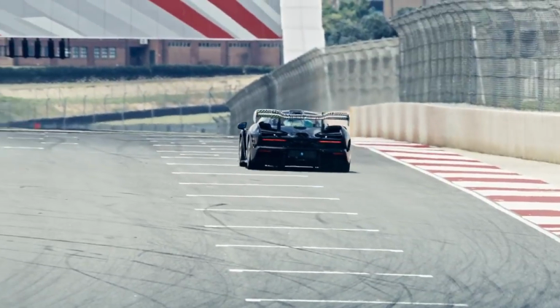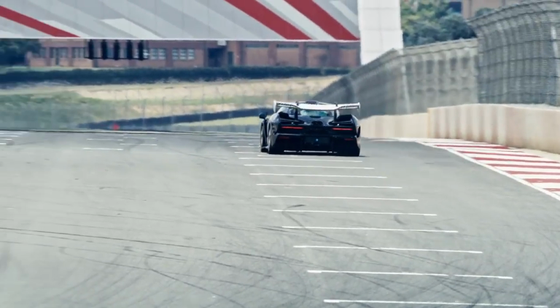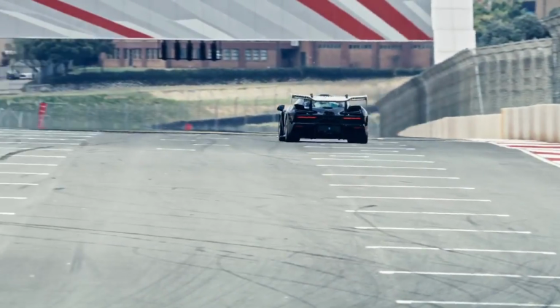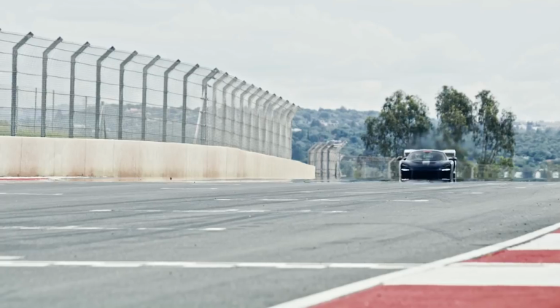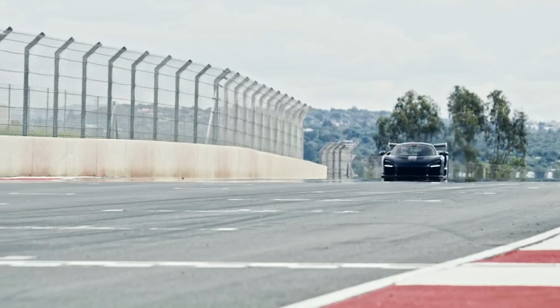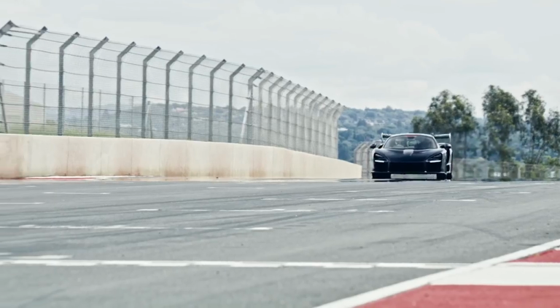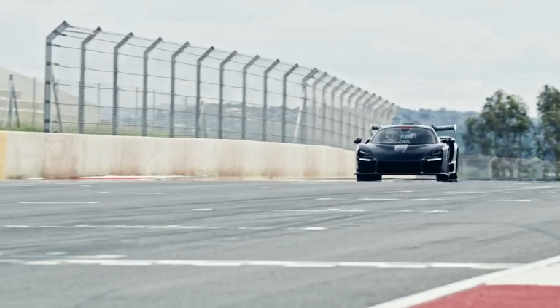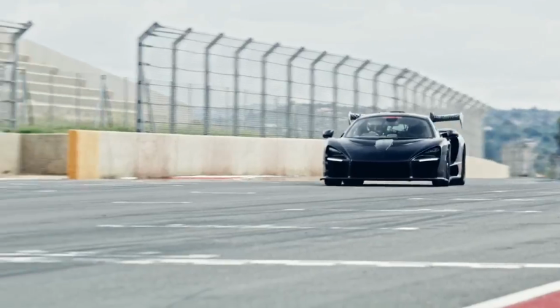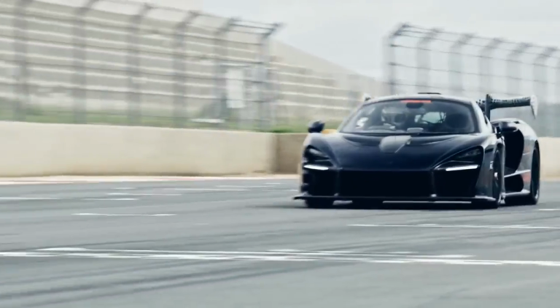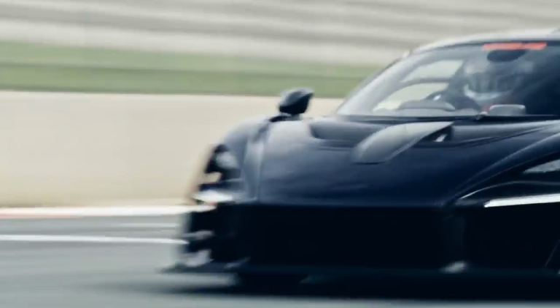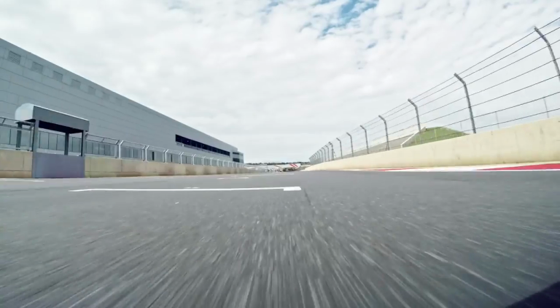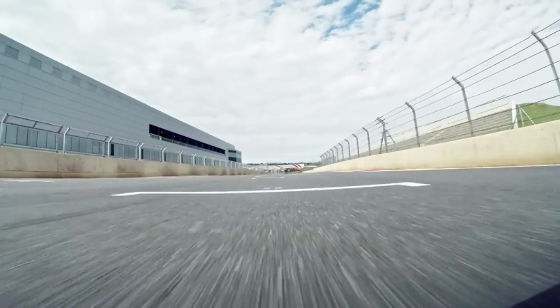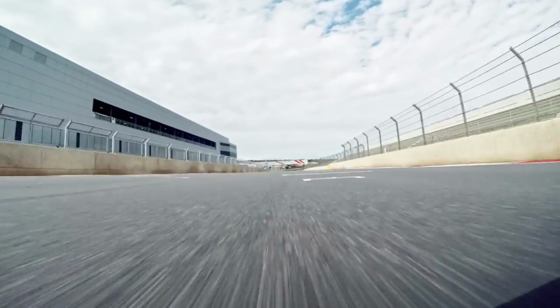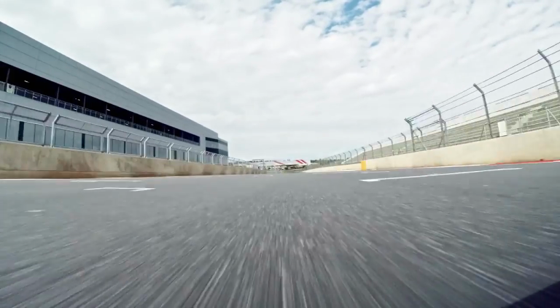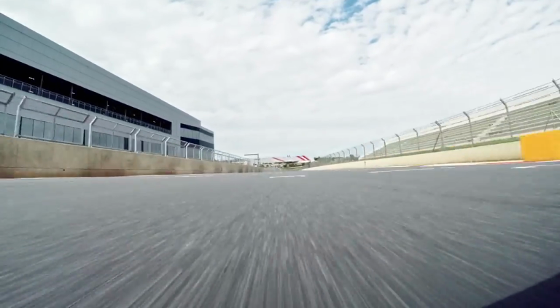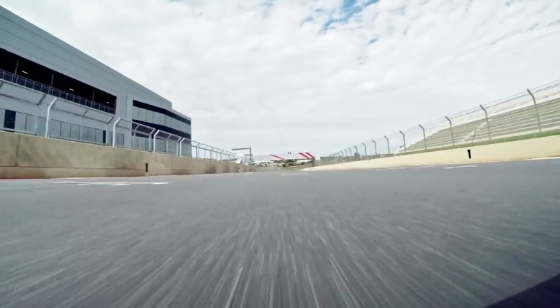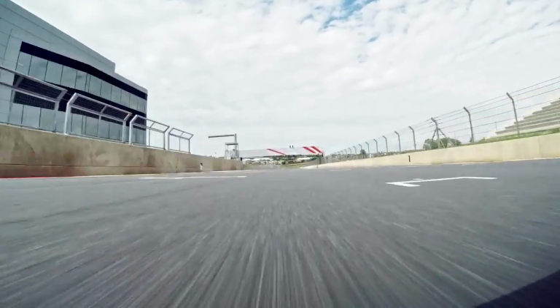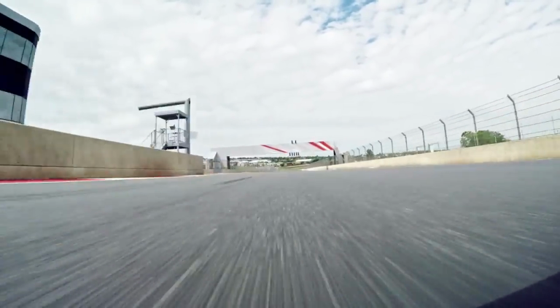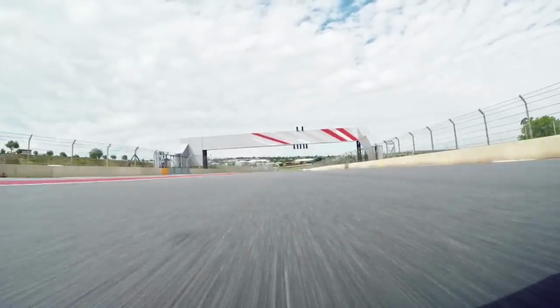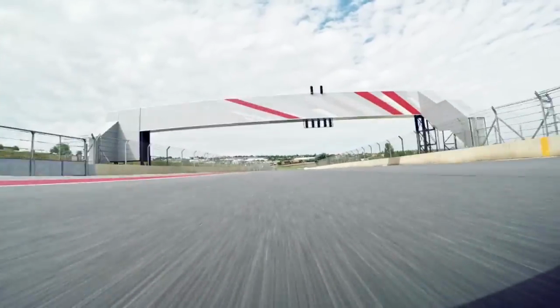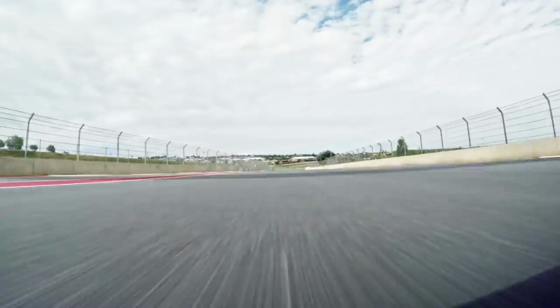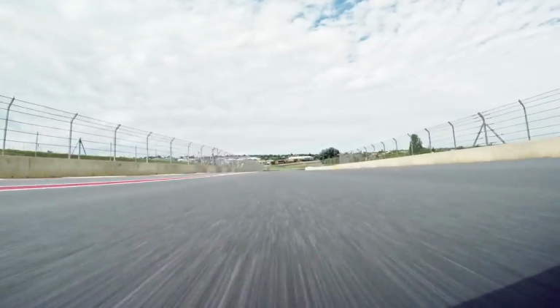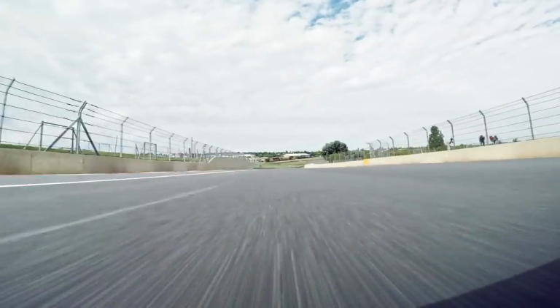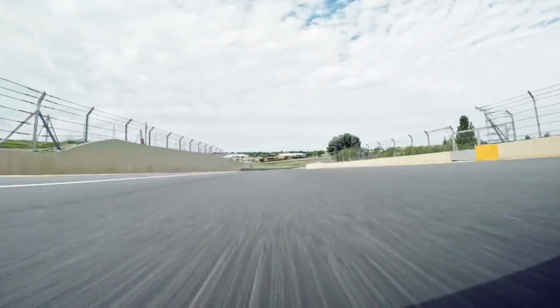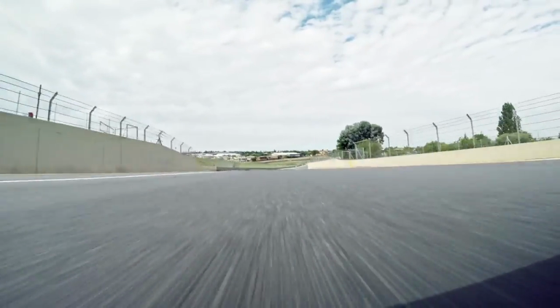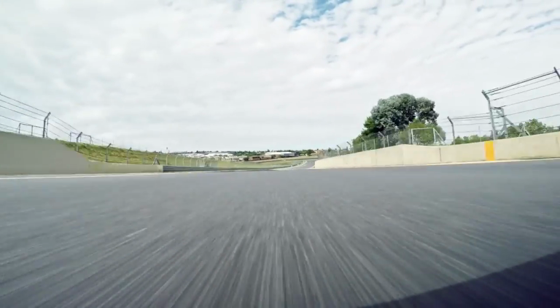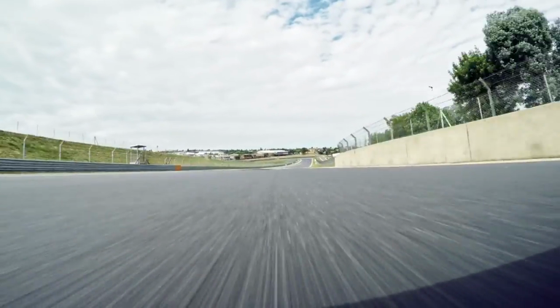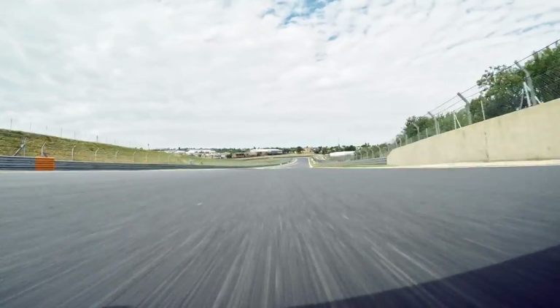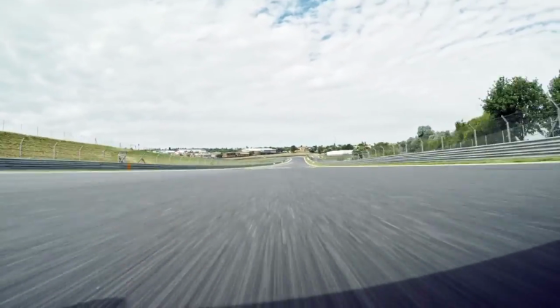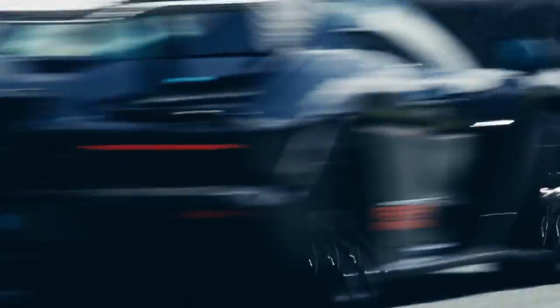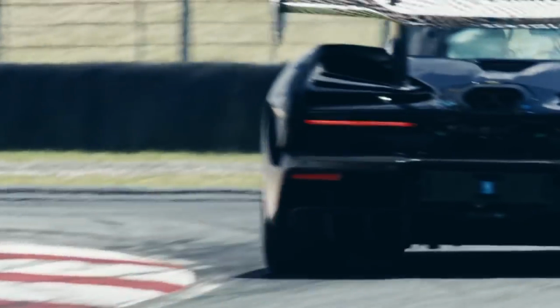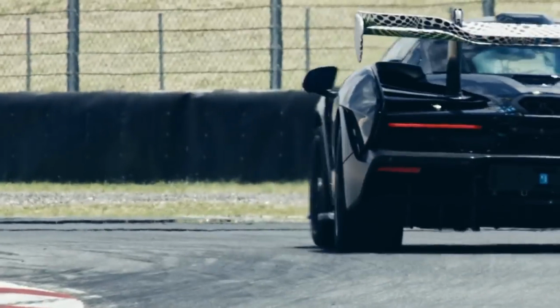With increased speeds, the compression from the downforce stiffens the springs on the car, so you're very low on the deck, giving you zero roll on the car at those higher speeds. It helps massively with stability going into quick turns on track.